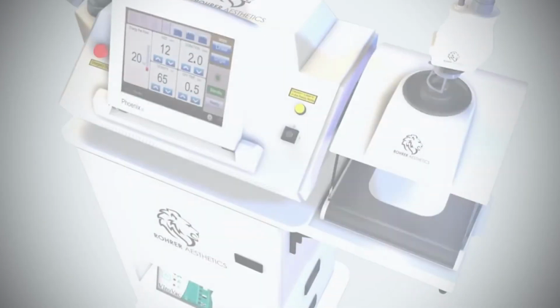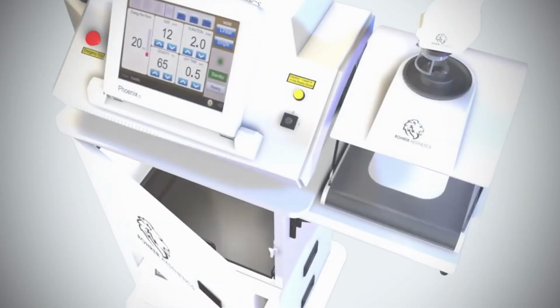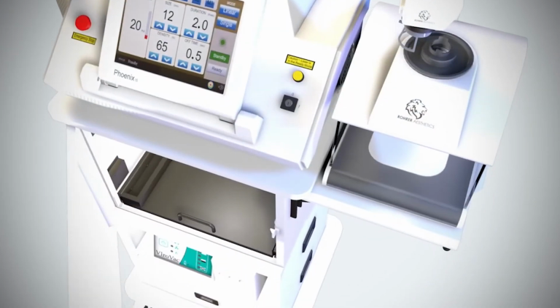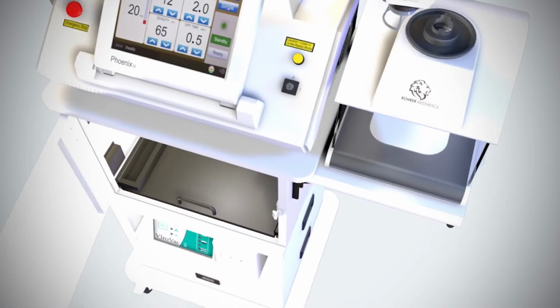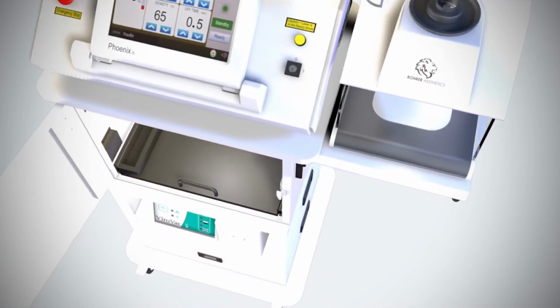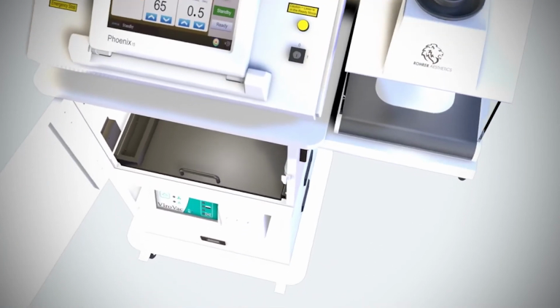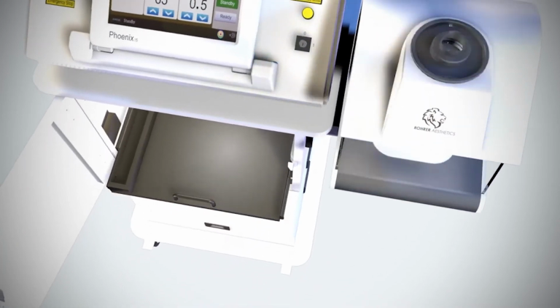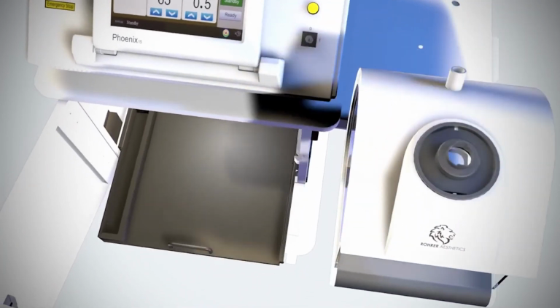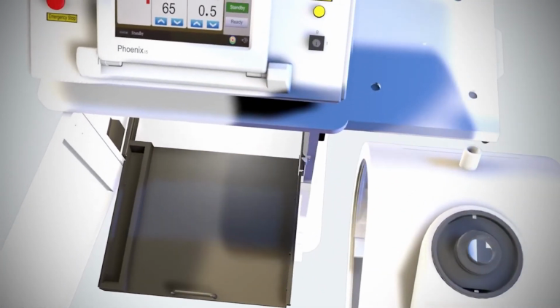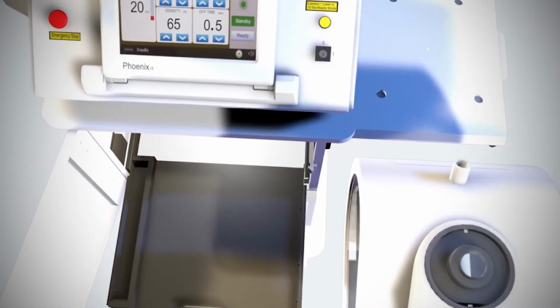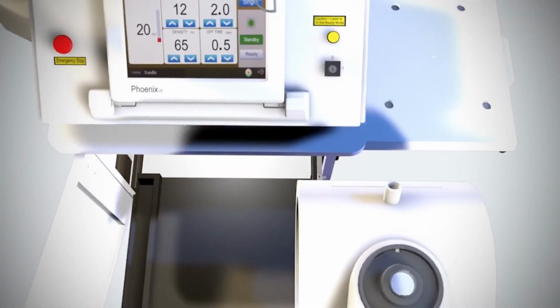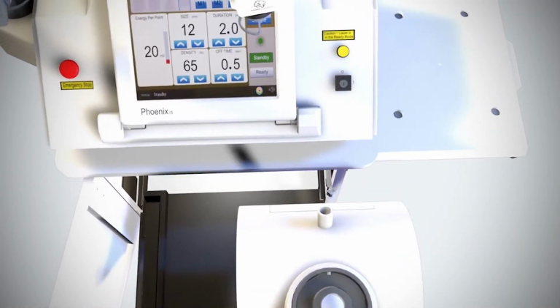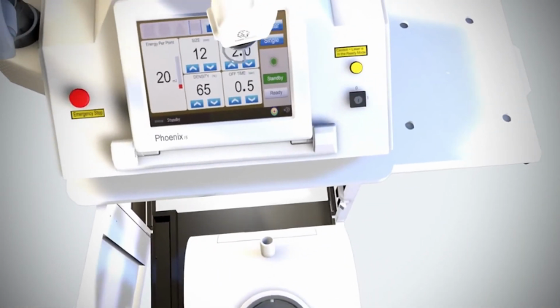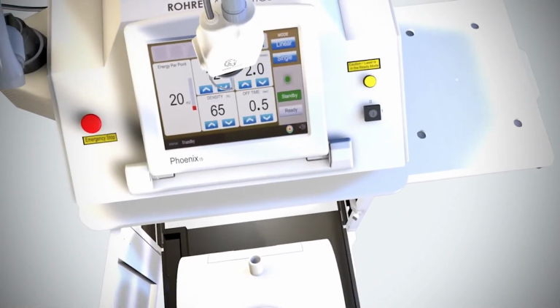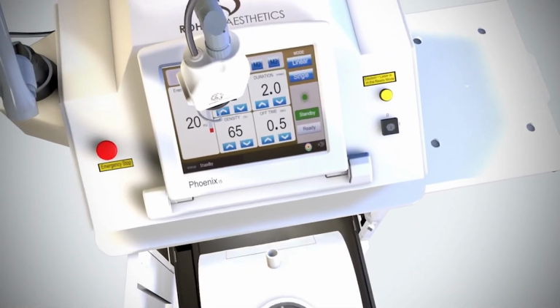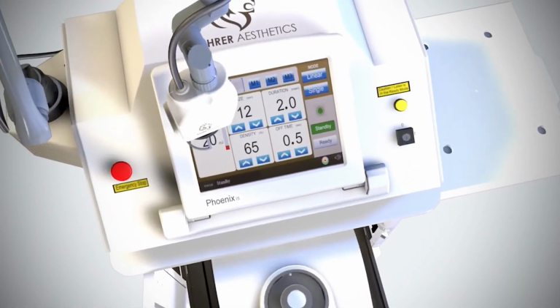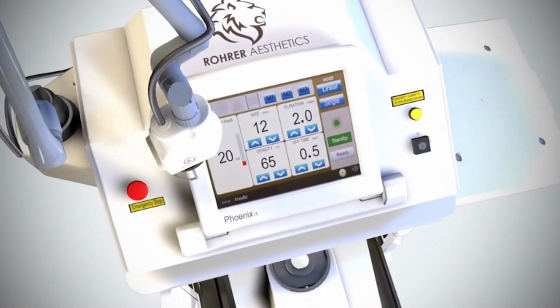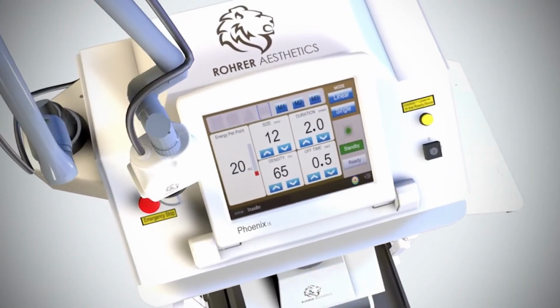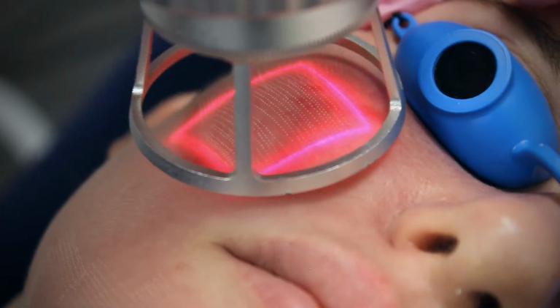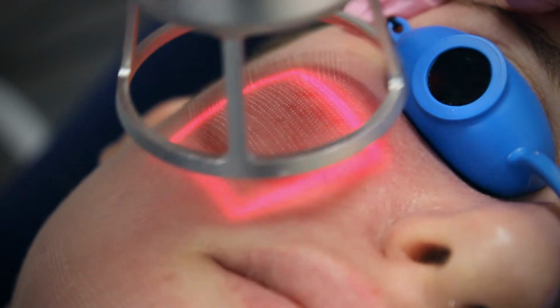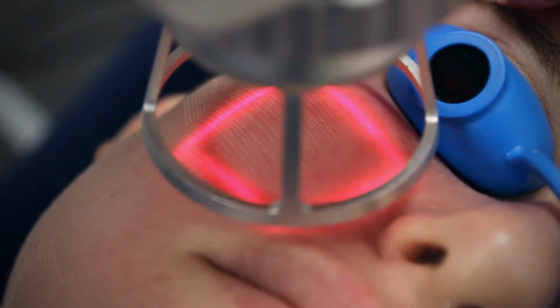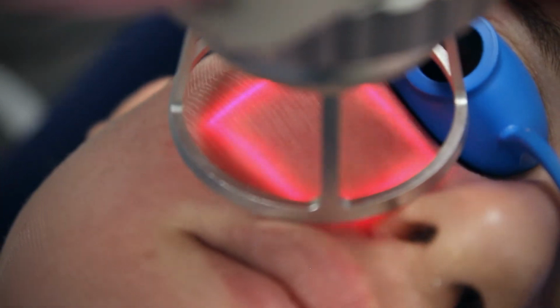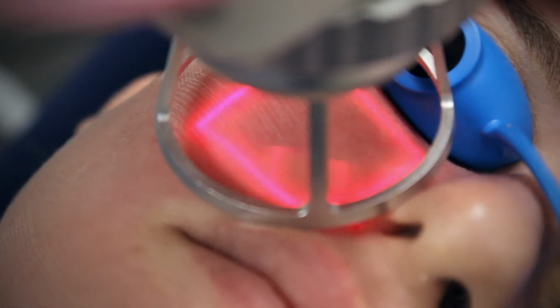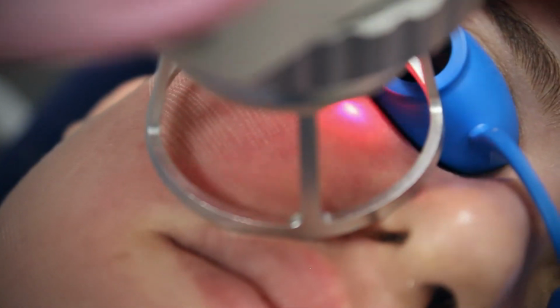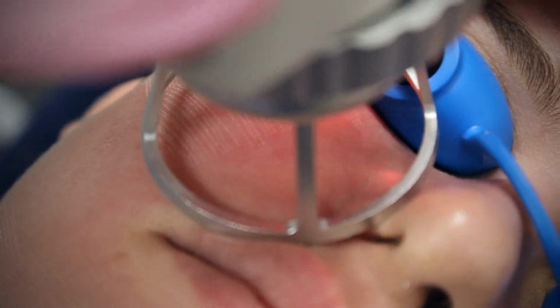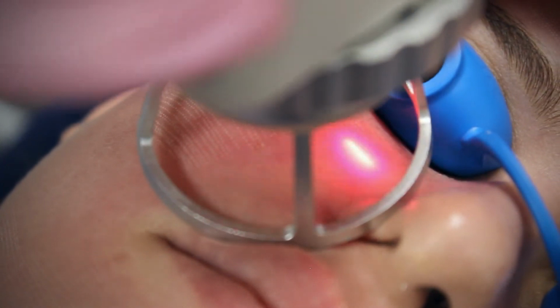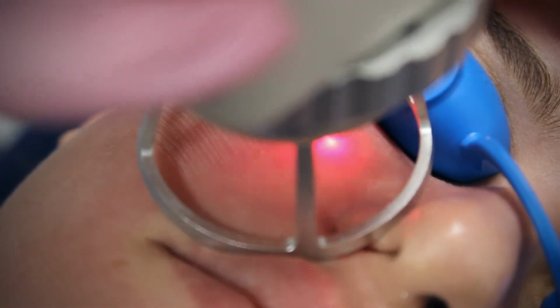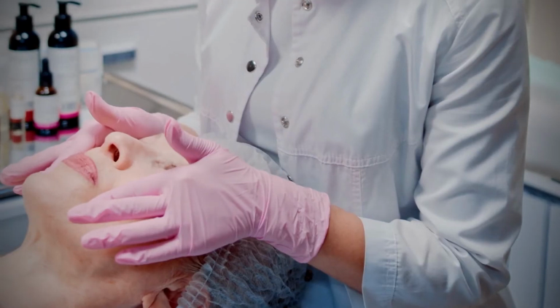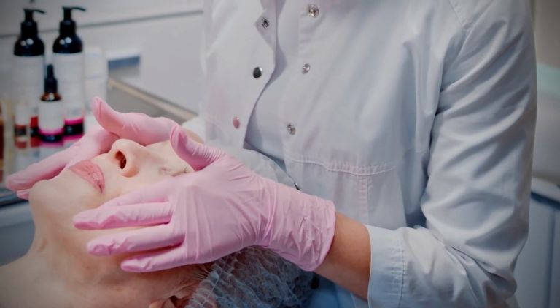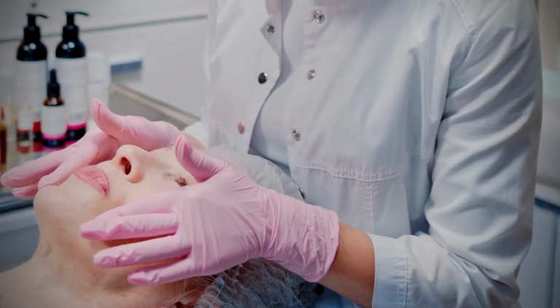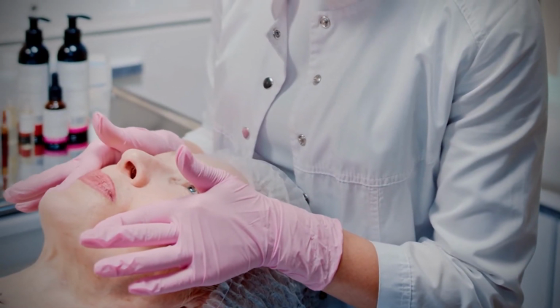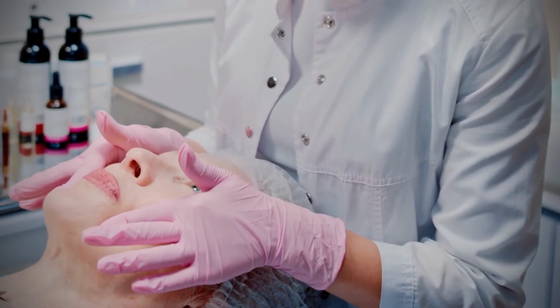With easy transportation and assembly features, the Phoenix is the ideal CO2 laser system for sharing among providers or practices with multiple clinic locations.